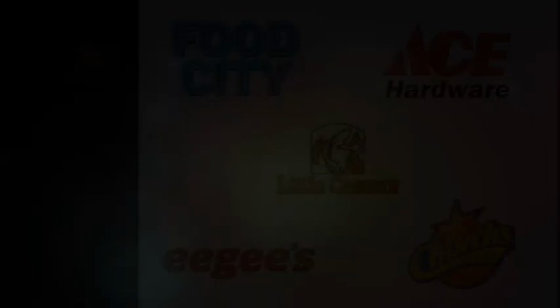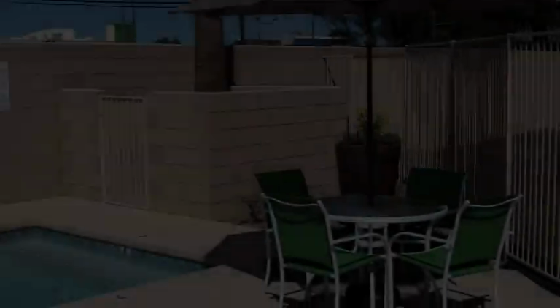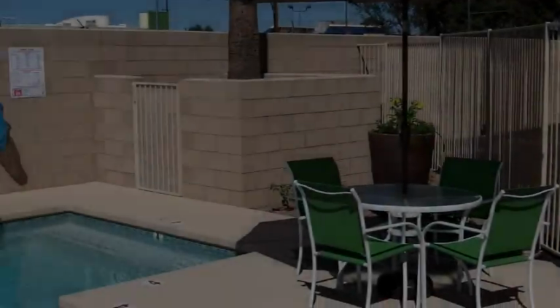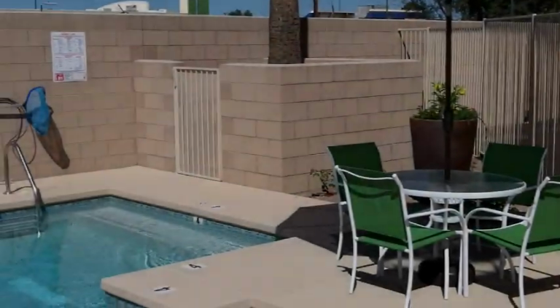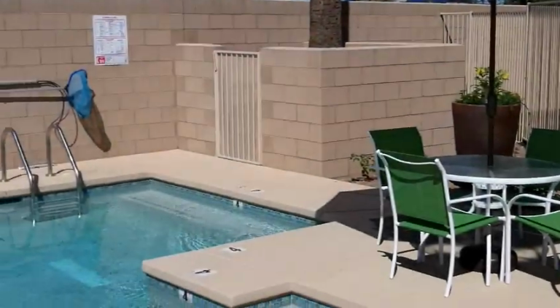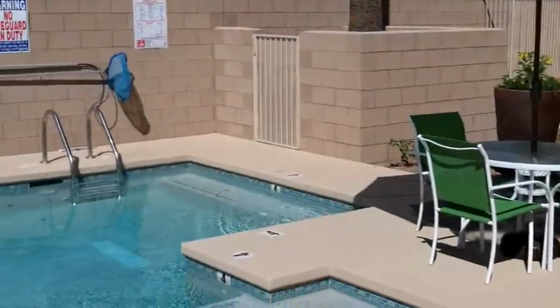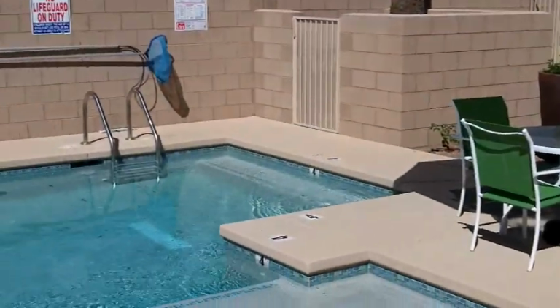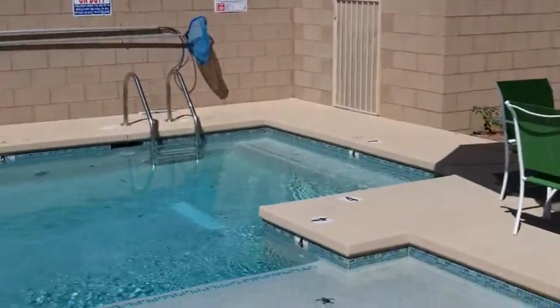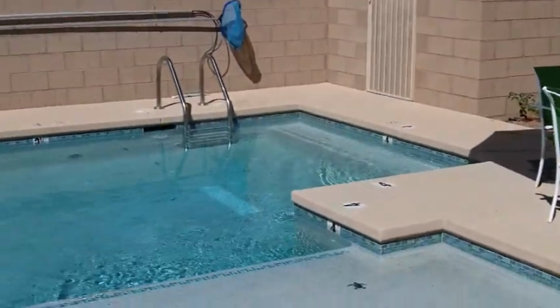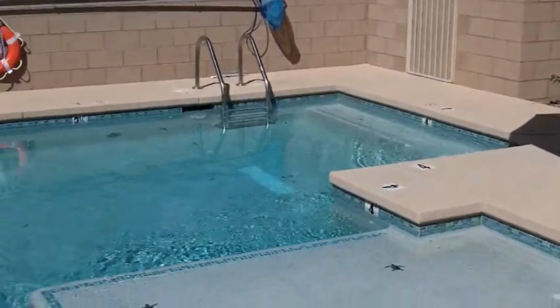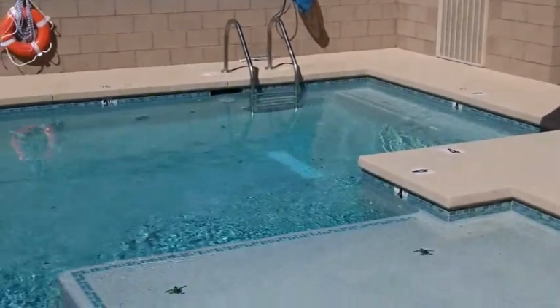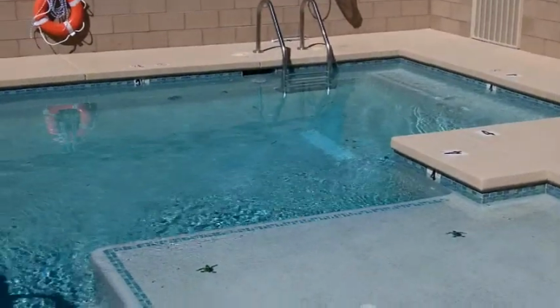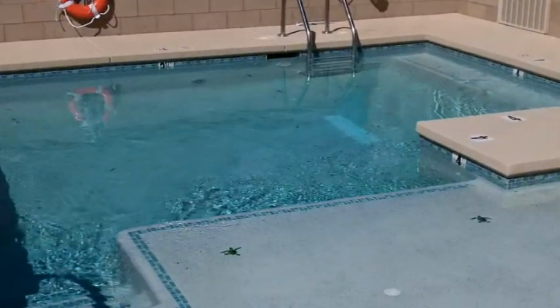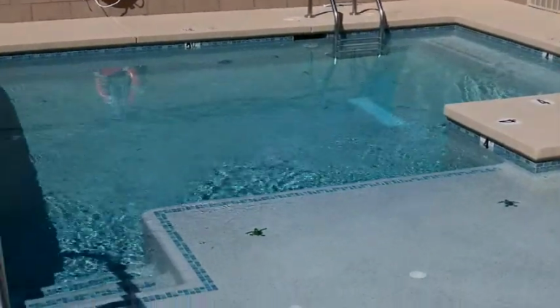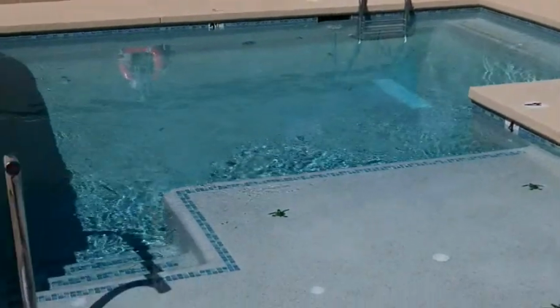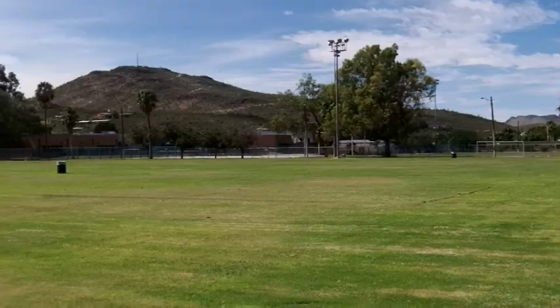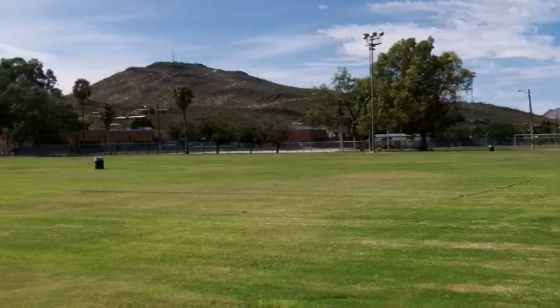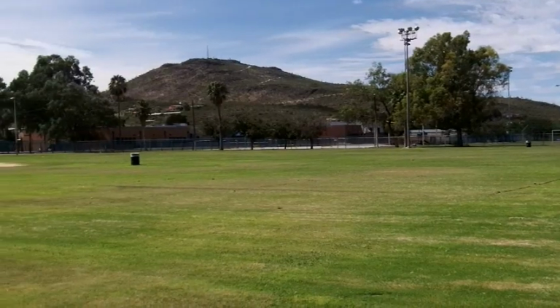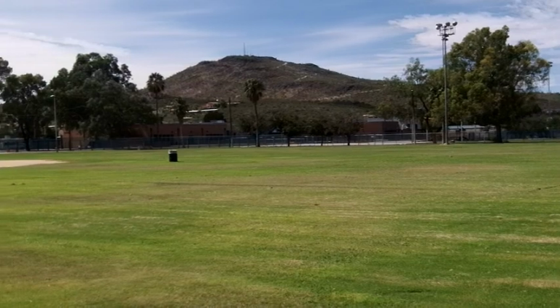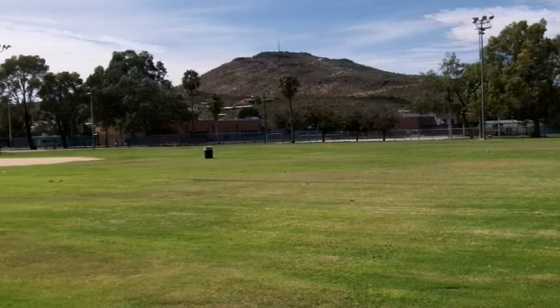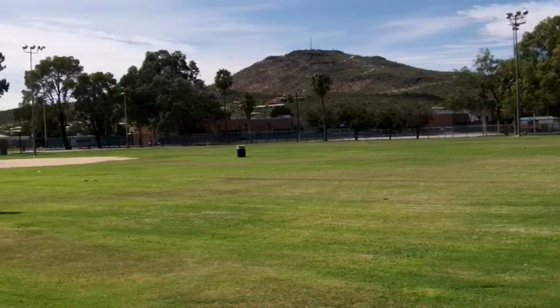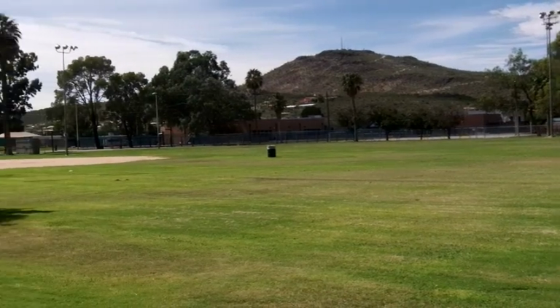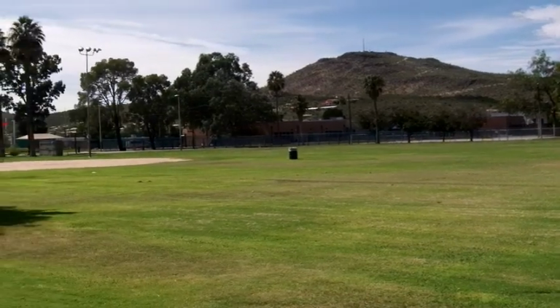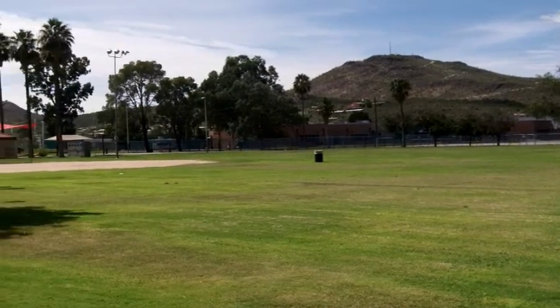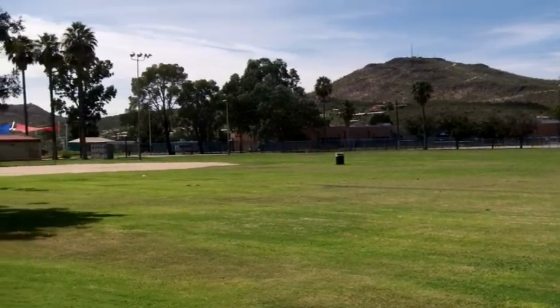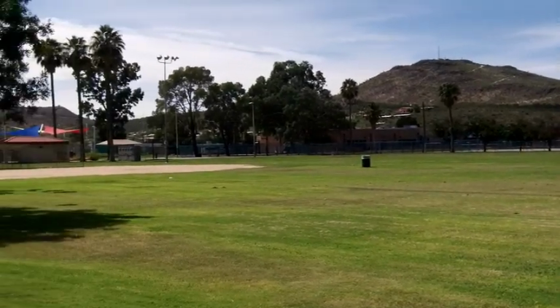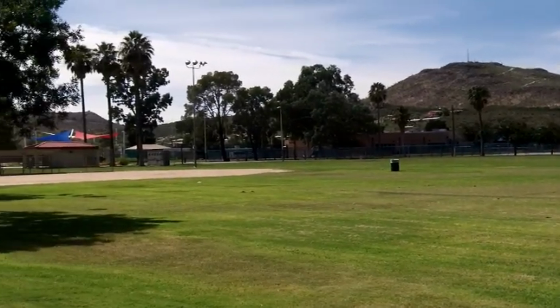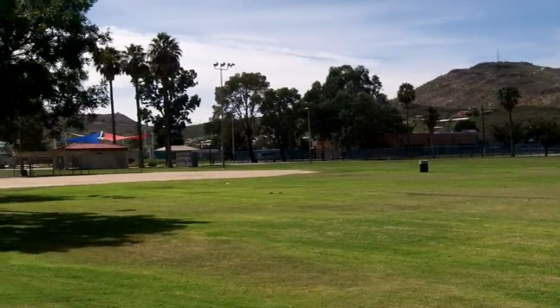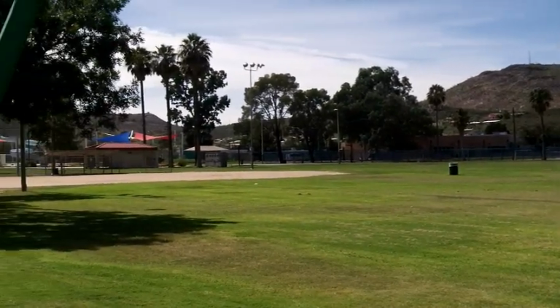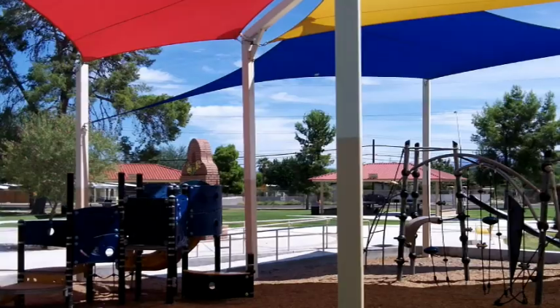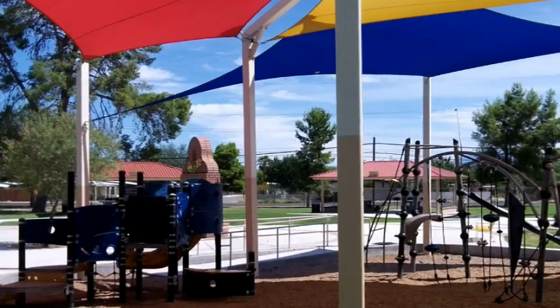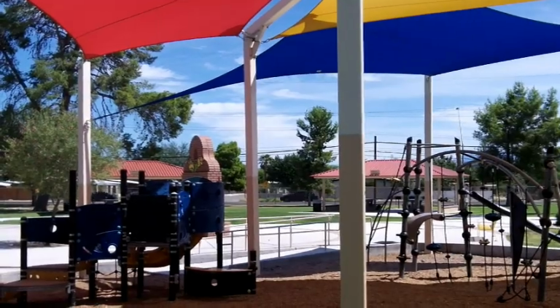Cool off in our family-friendly splash pool or enjoy our grassy park across the street as well, with kids' play structures and areas for your pet to stretch their legs.